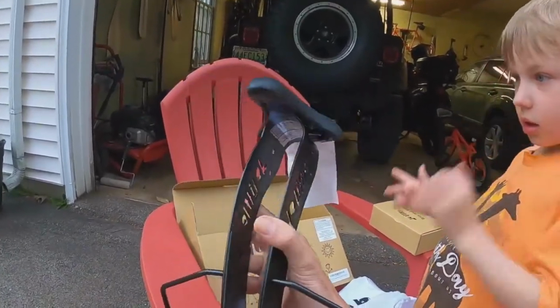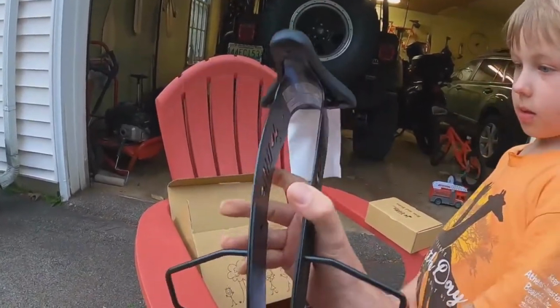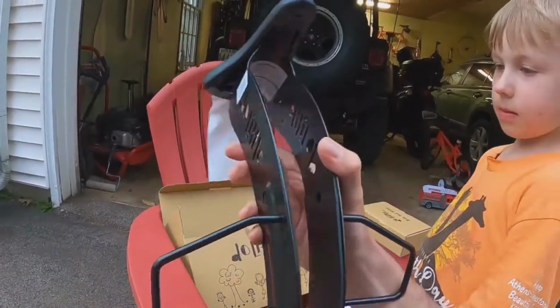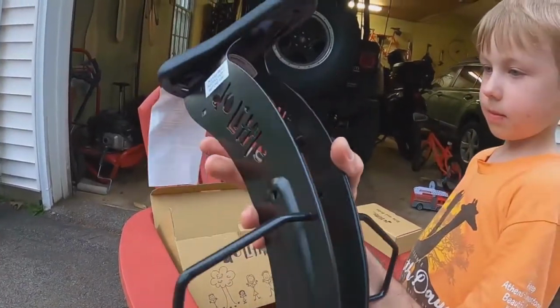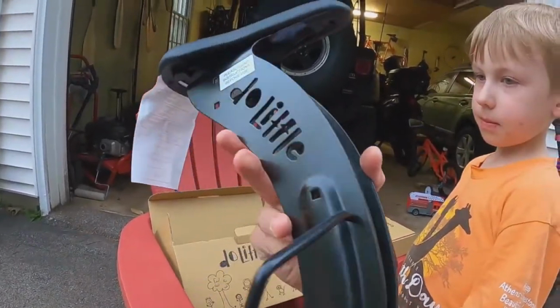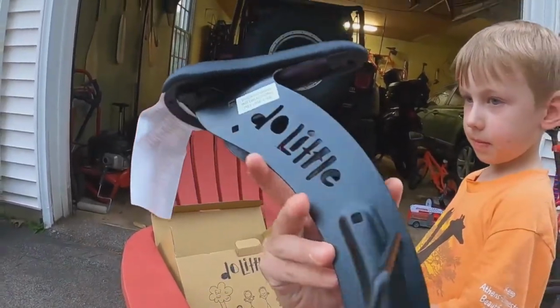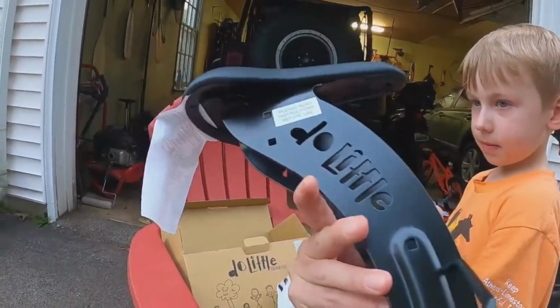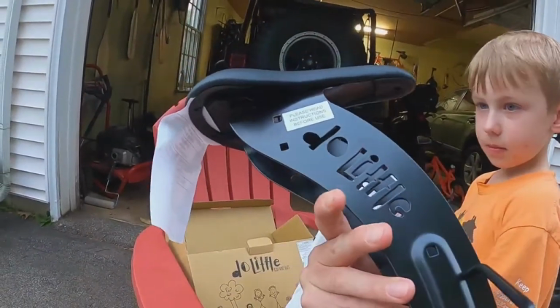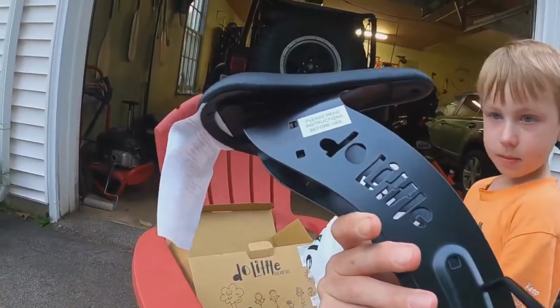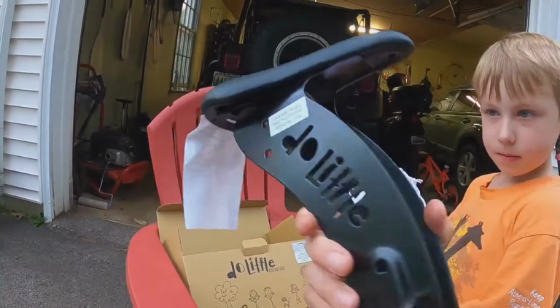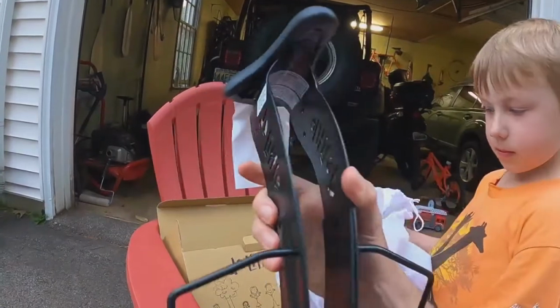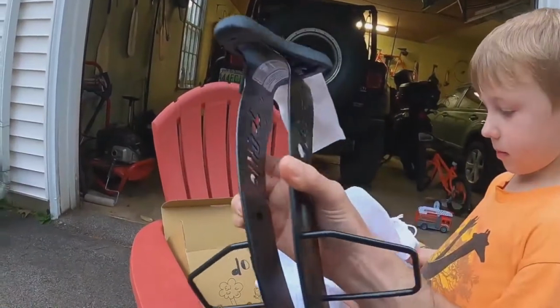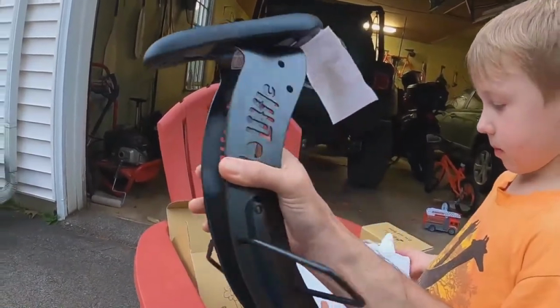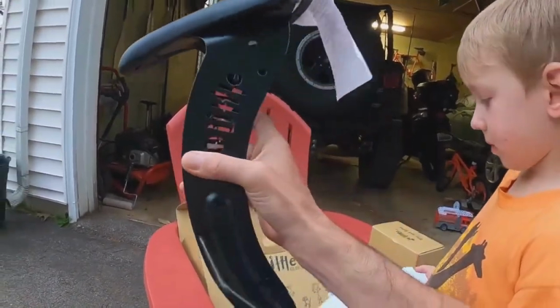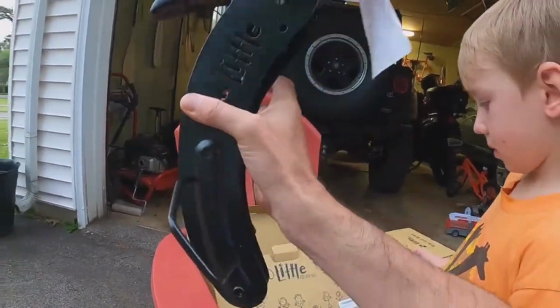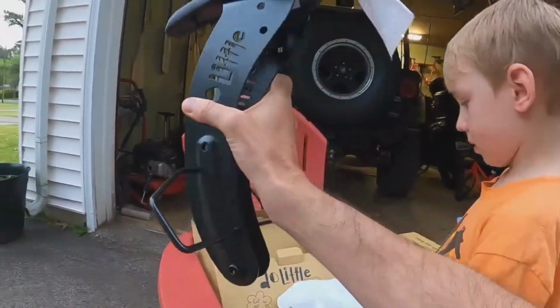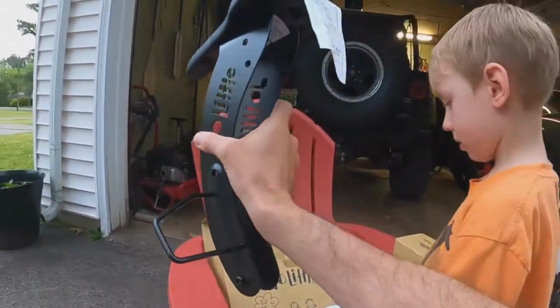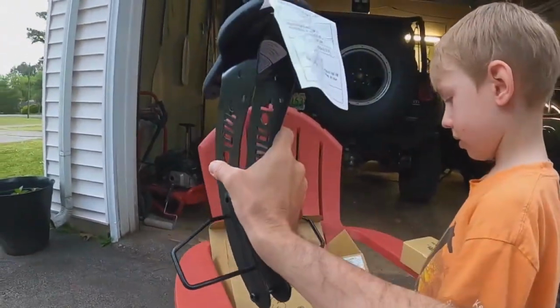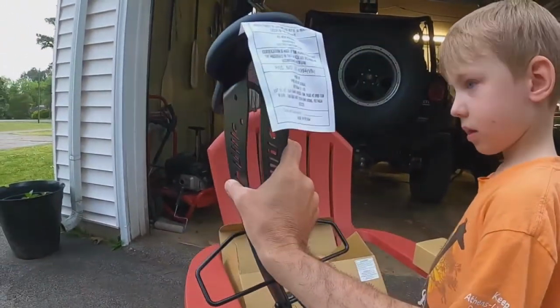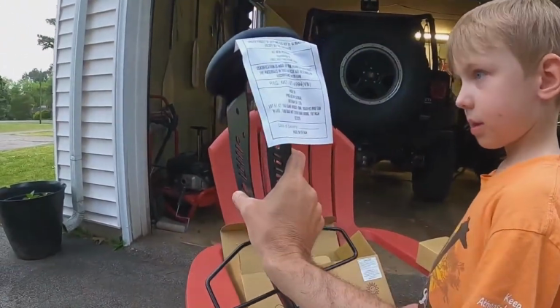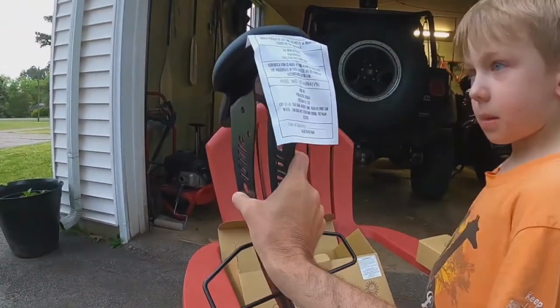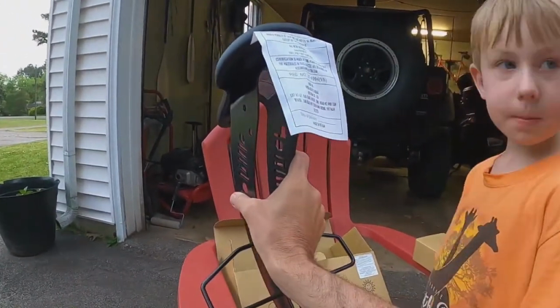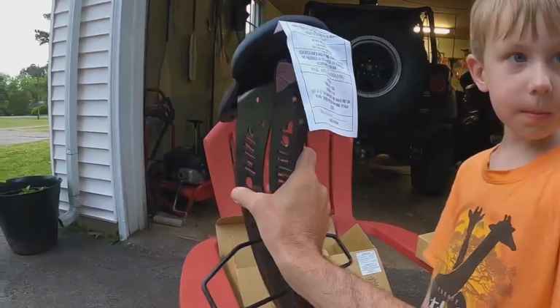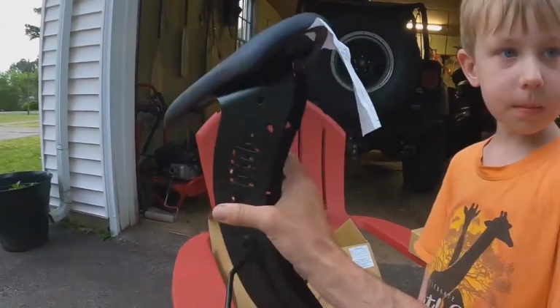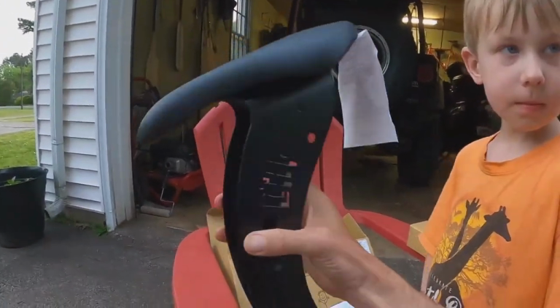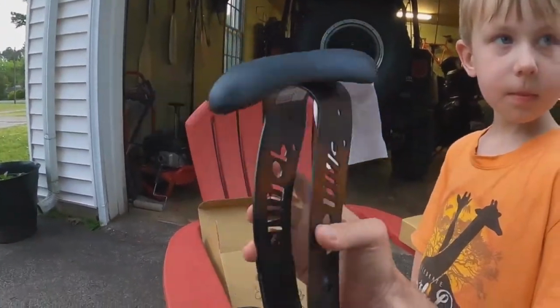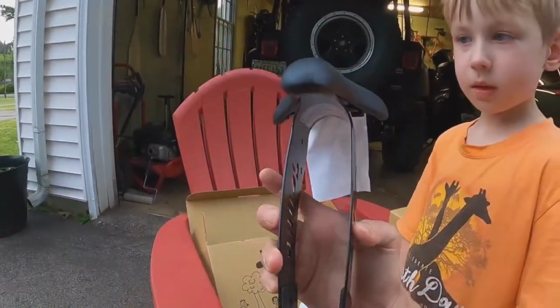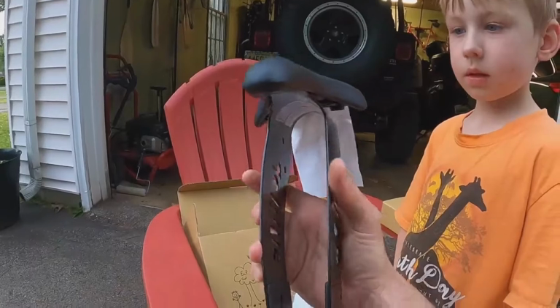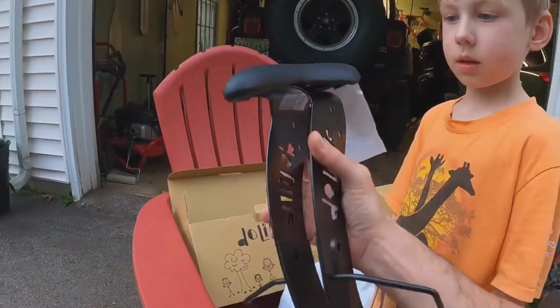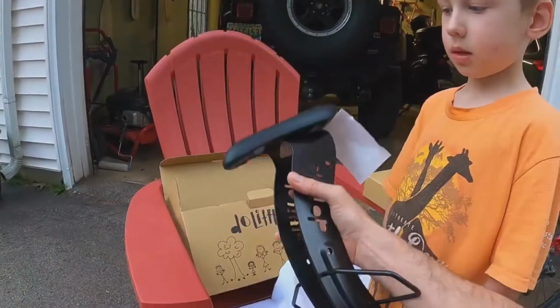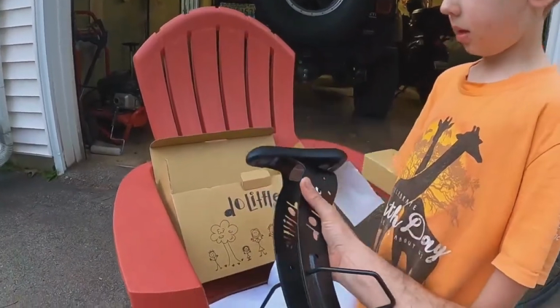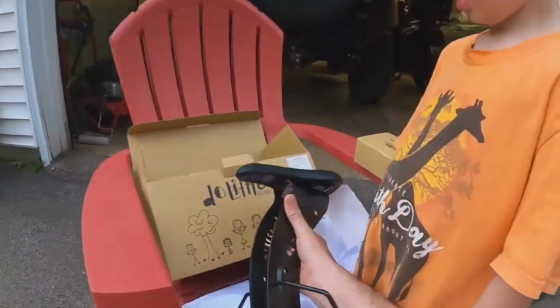It says it can fit up to seven years old. My son is five — he's a little bit tall, but we're gonna see. We're about to put this bad boy on.